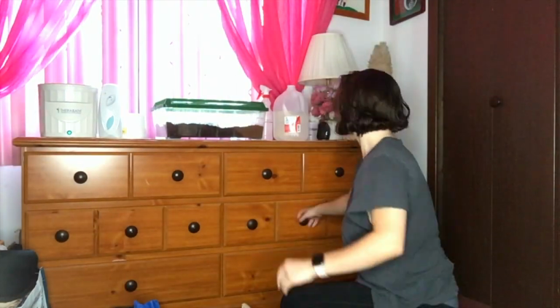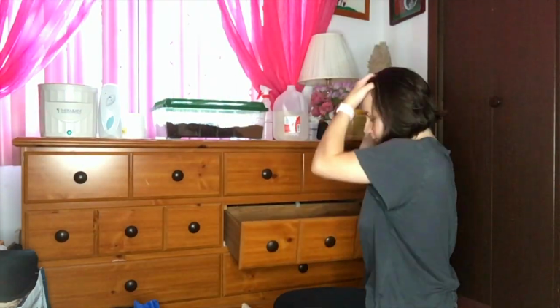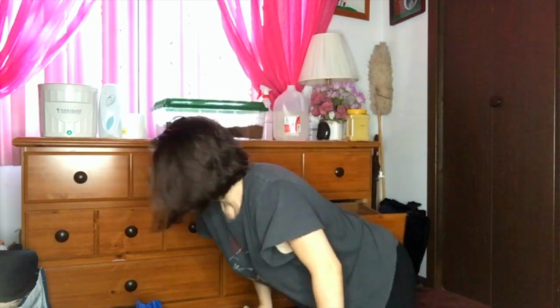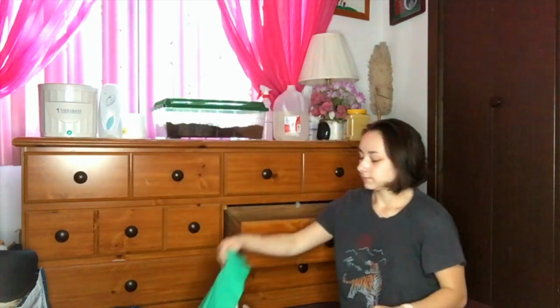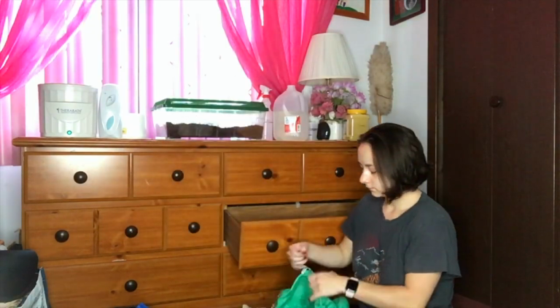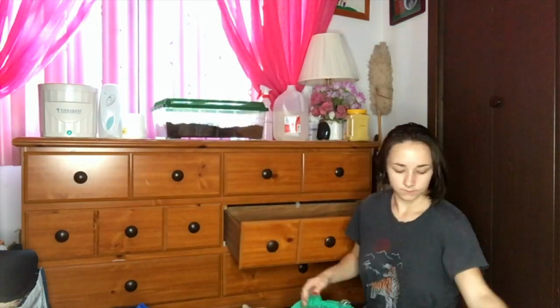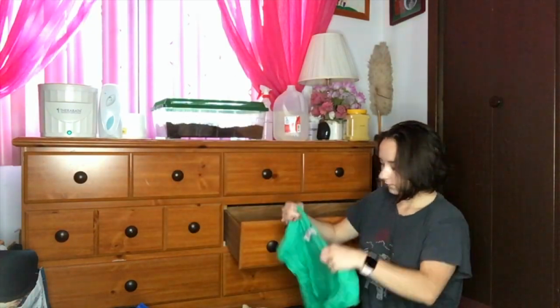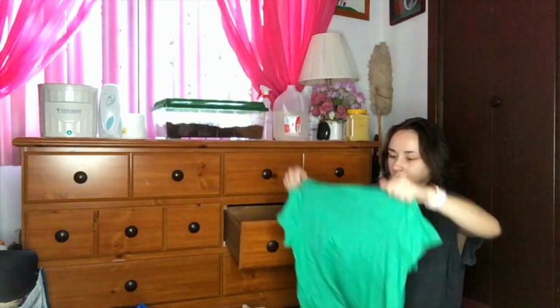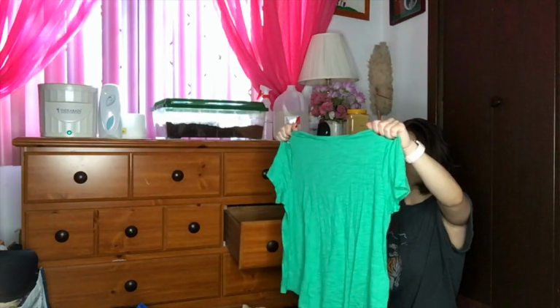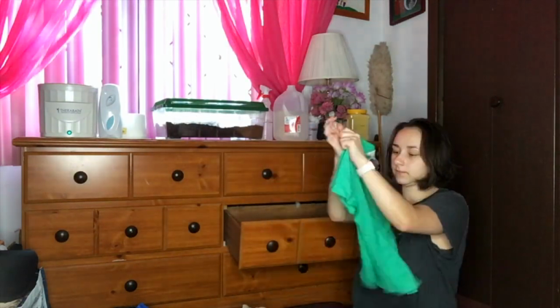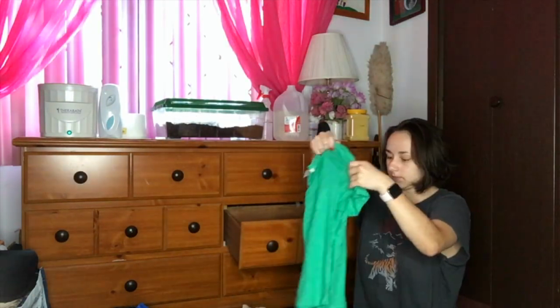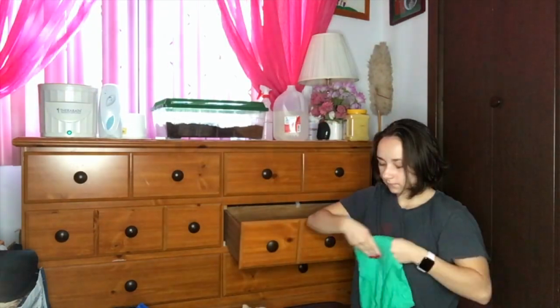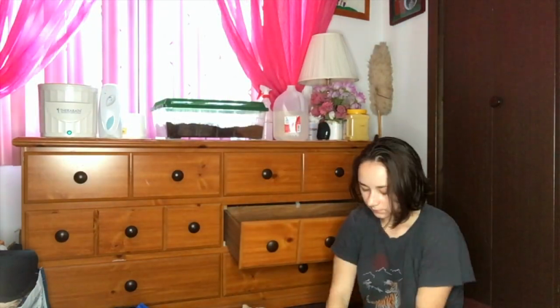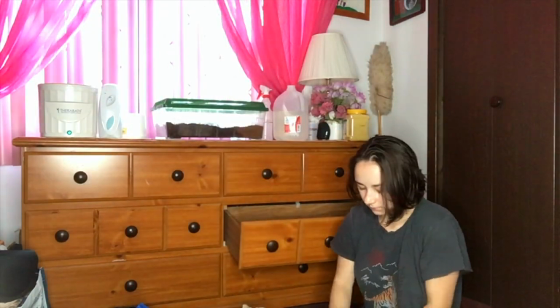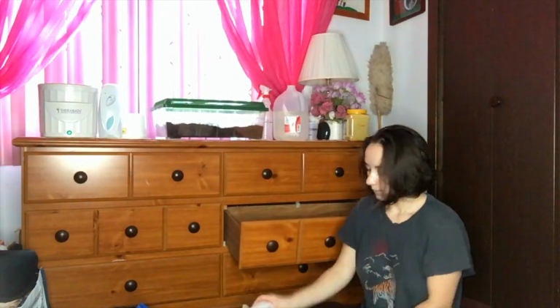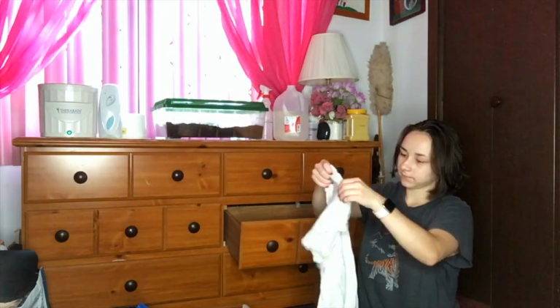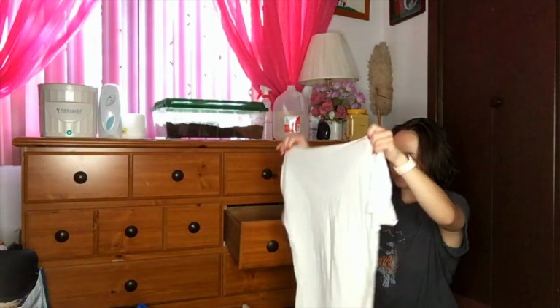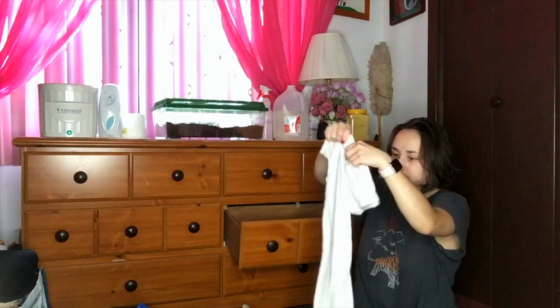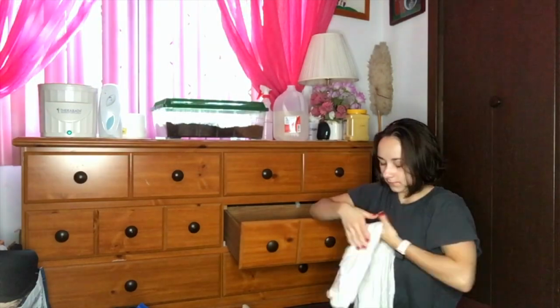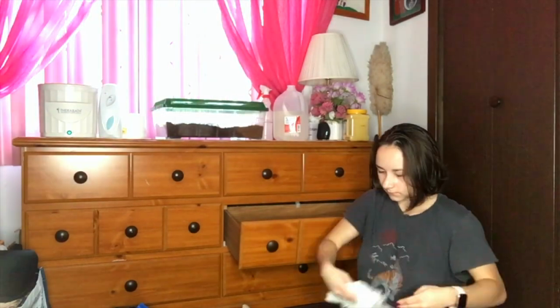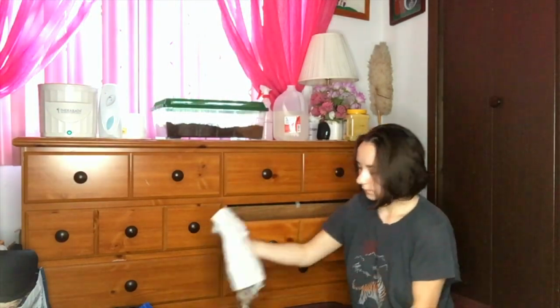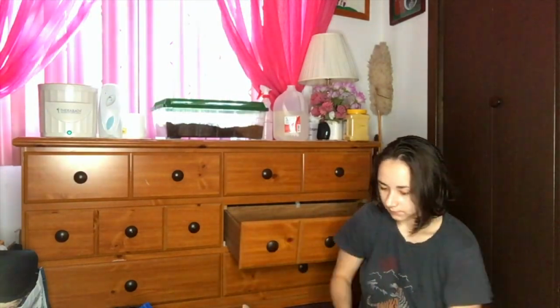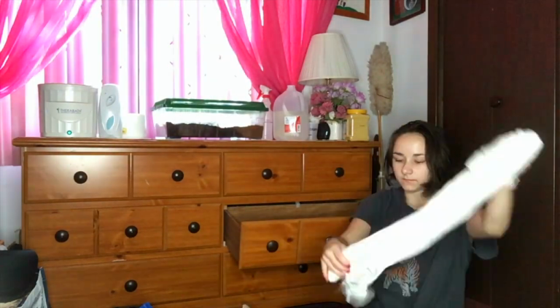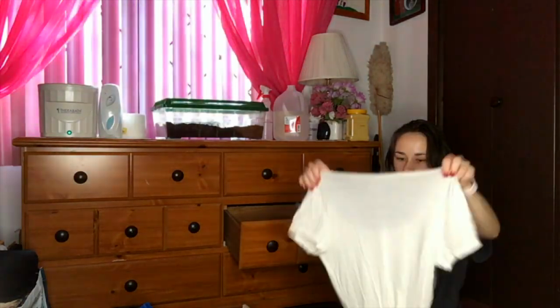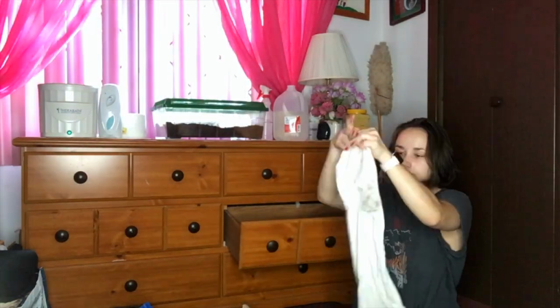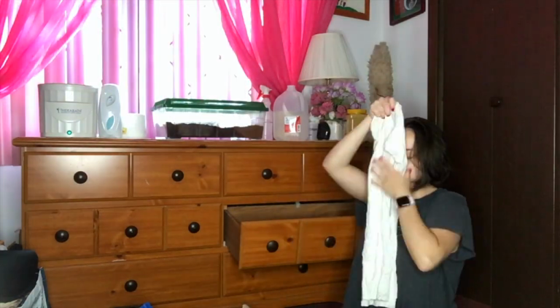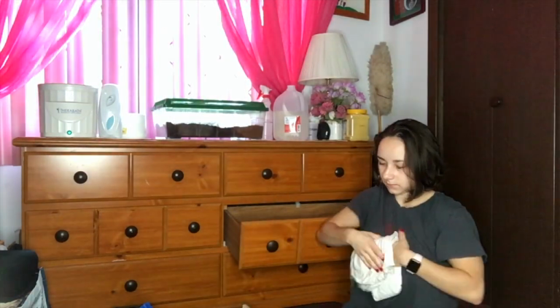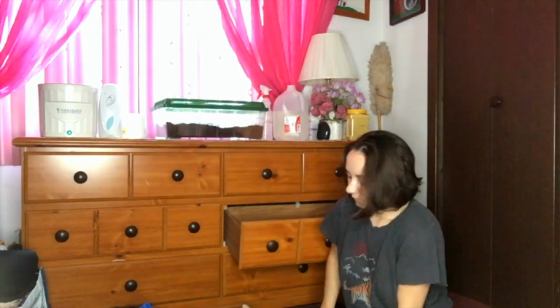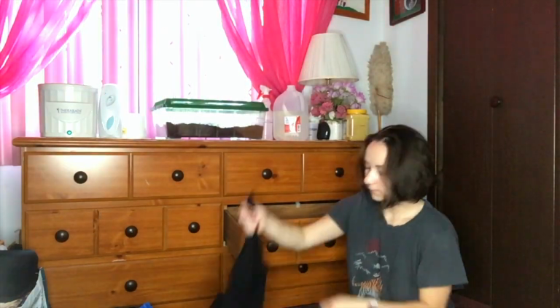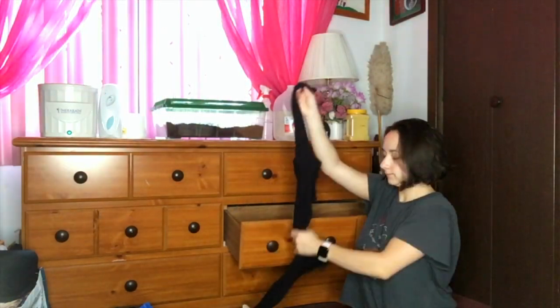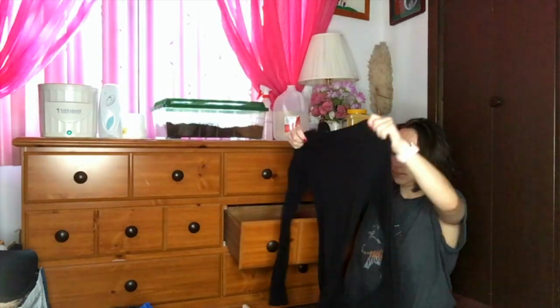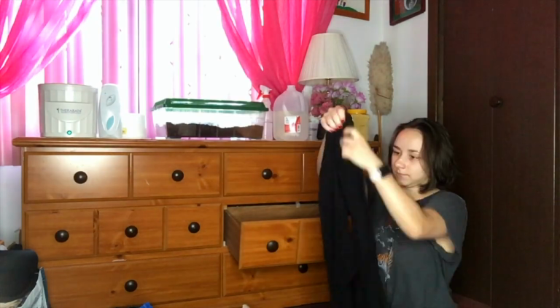Now I'm taking the clothes that I organized in my room and folding these and putting them into this drawer in here. This just consists of t-shirts and tank tops.